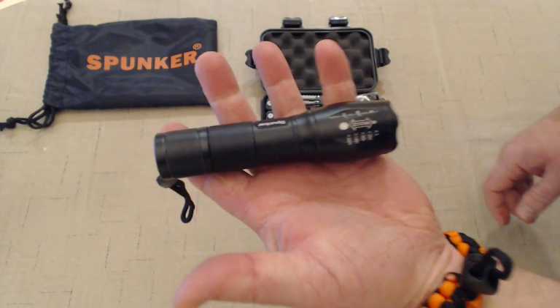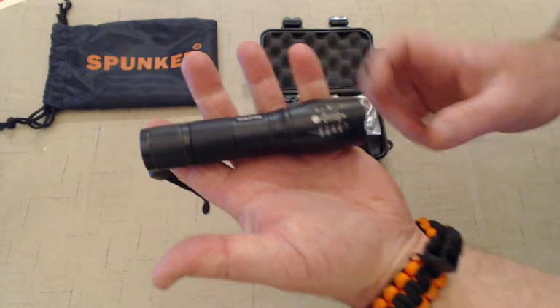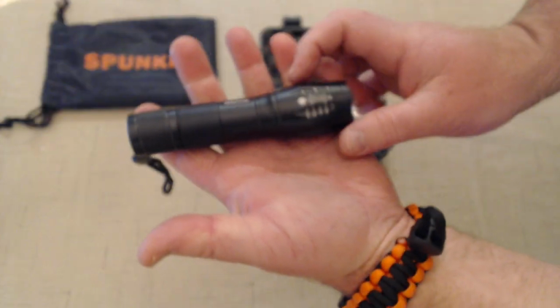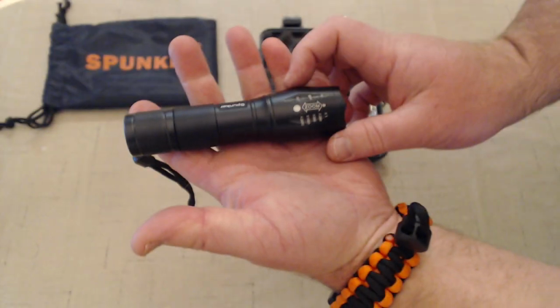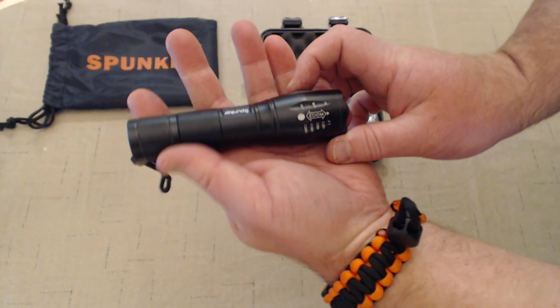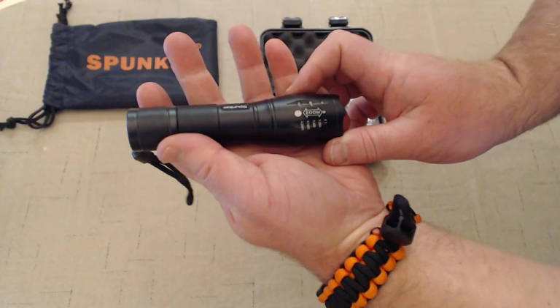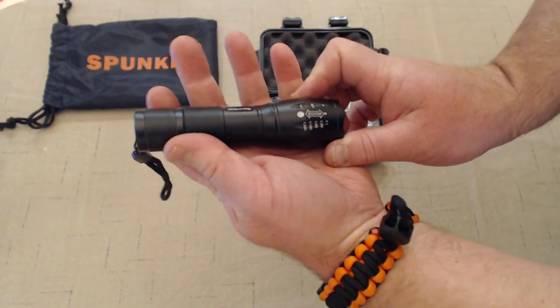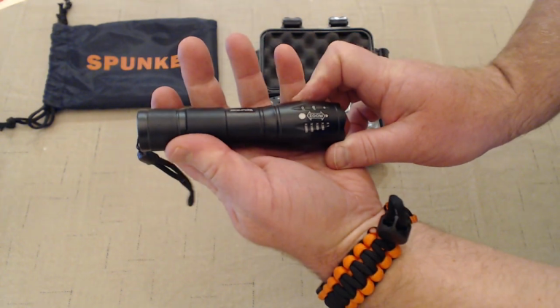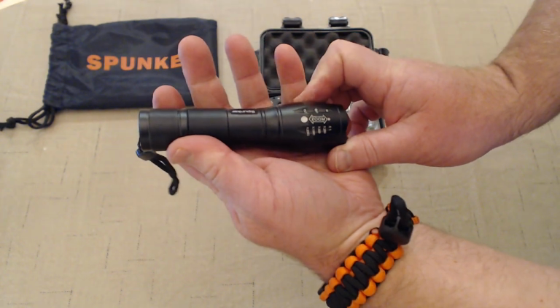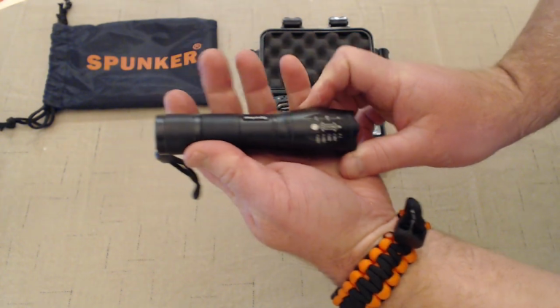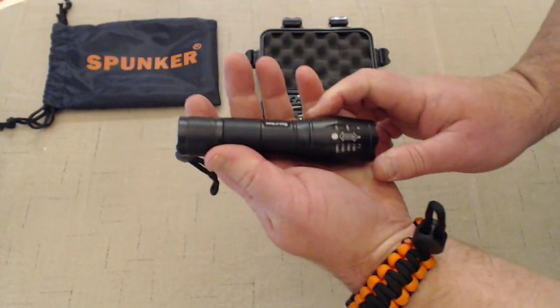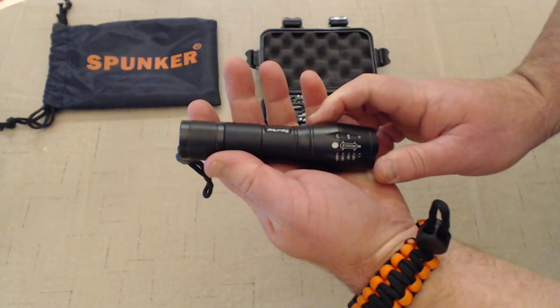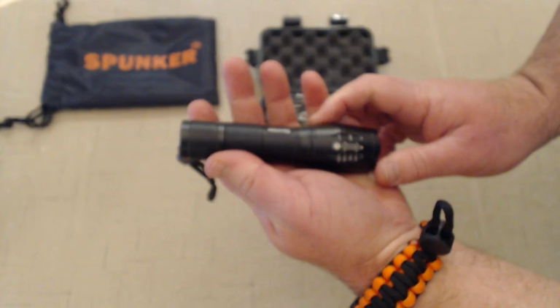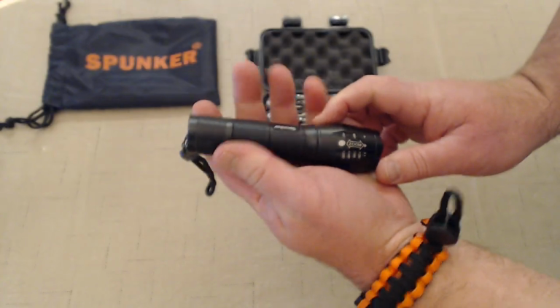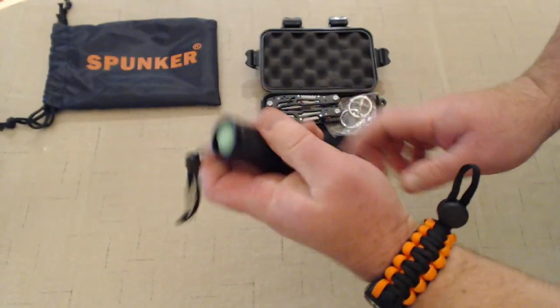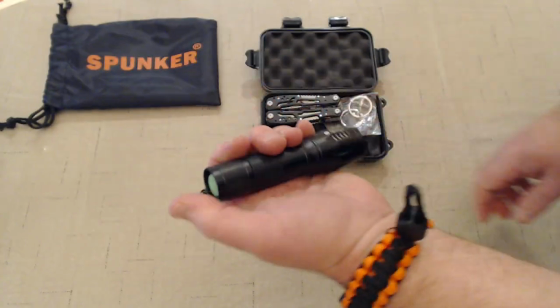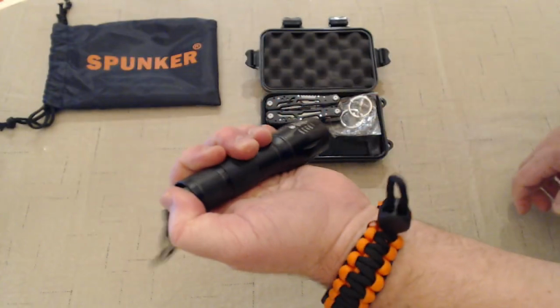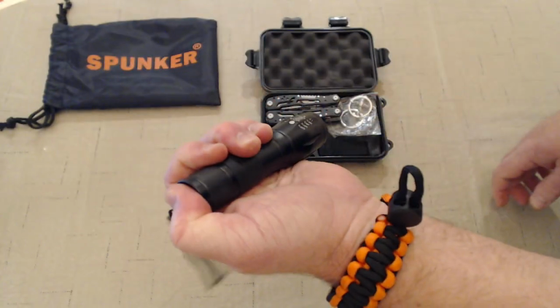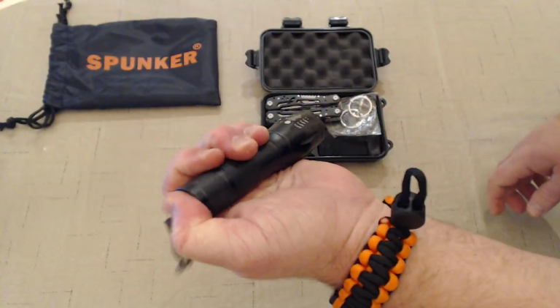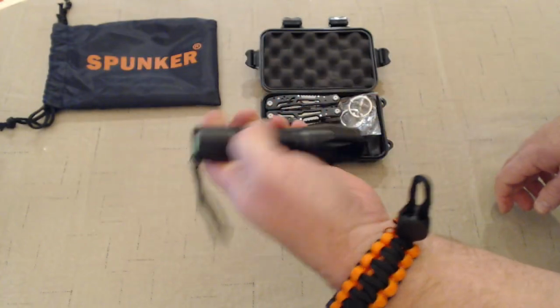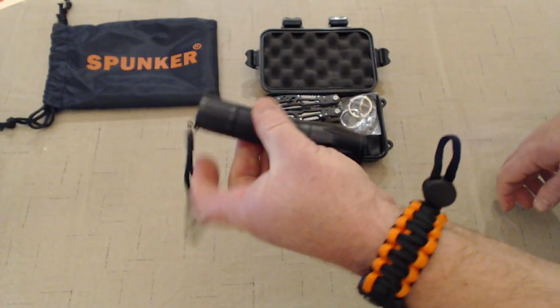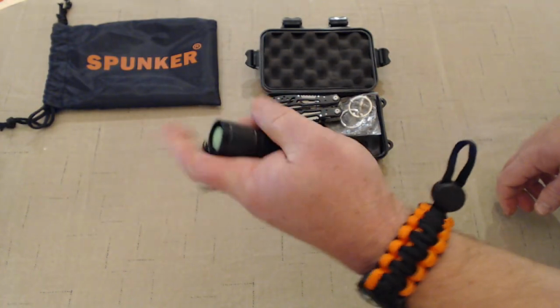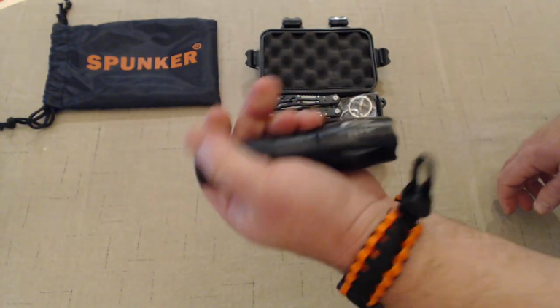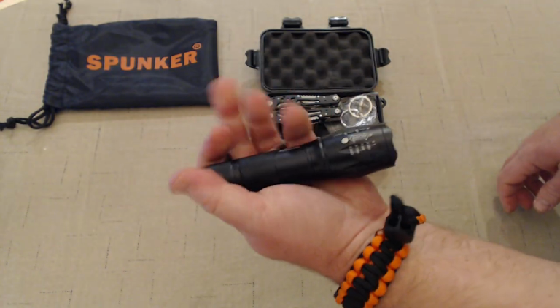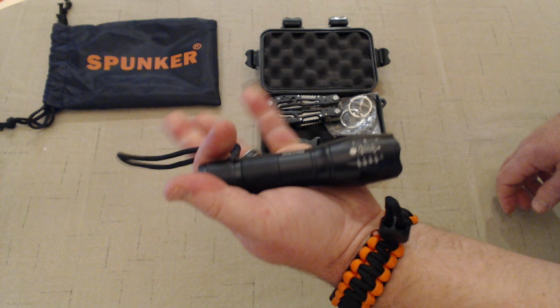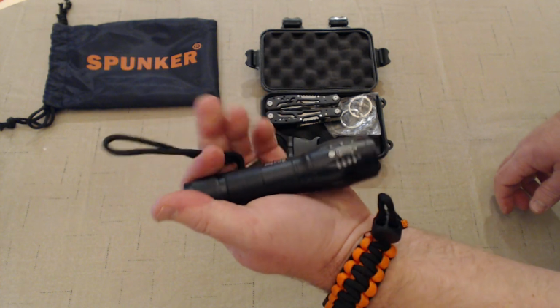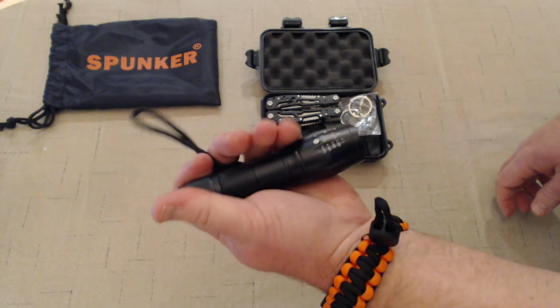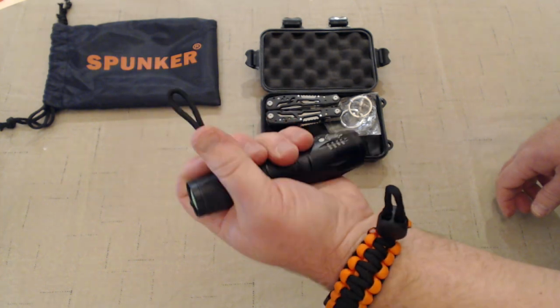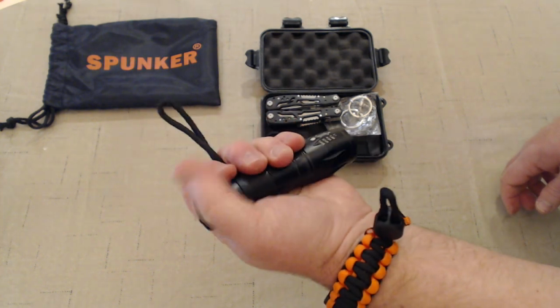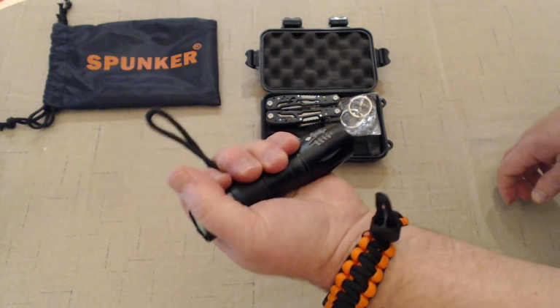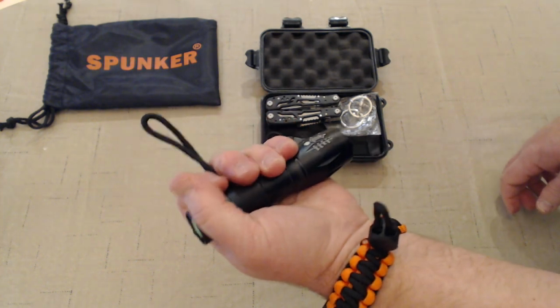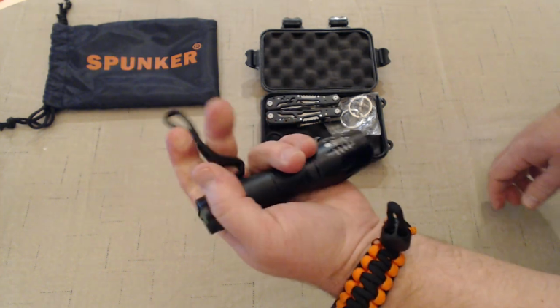Next up: tactical flashlight. It zooms in and out, takes four triple-A batteries. Feels very good in the hand, good size.